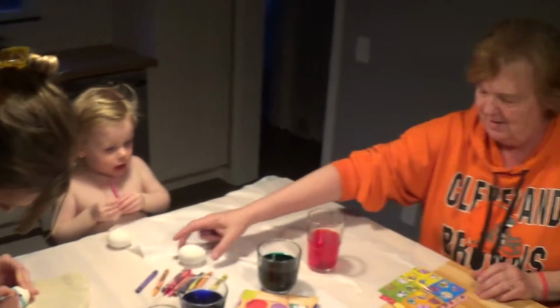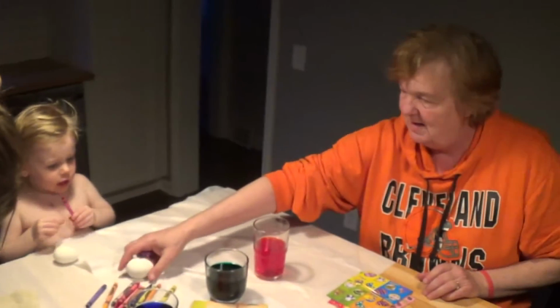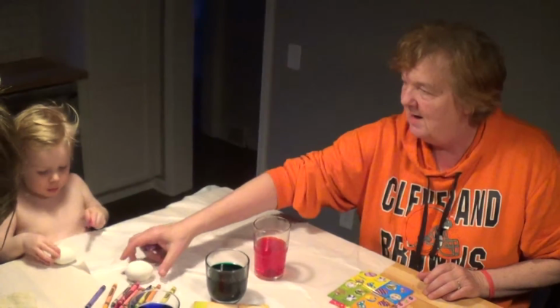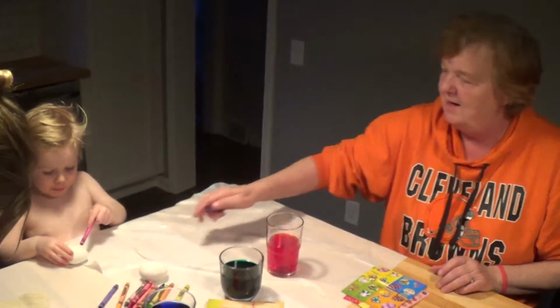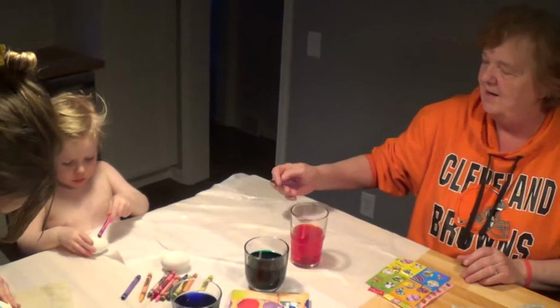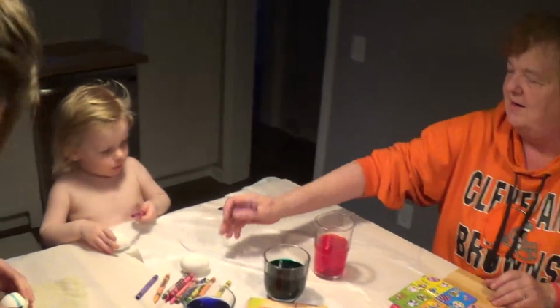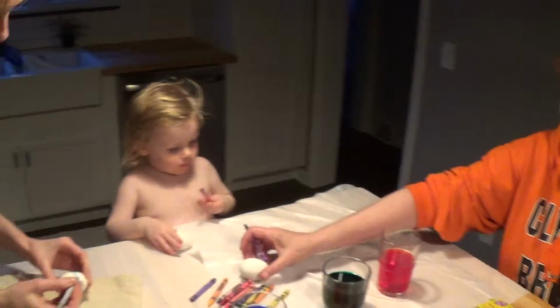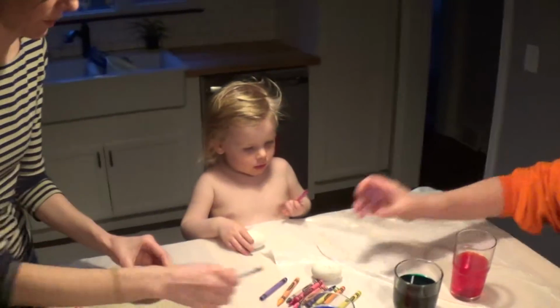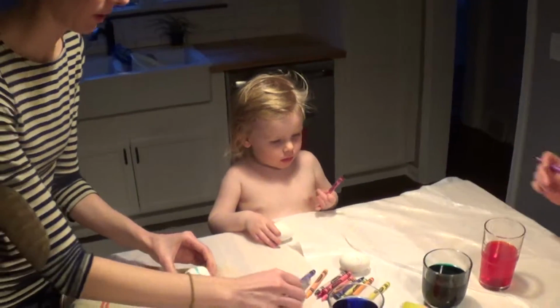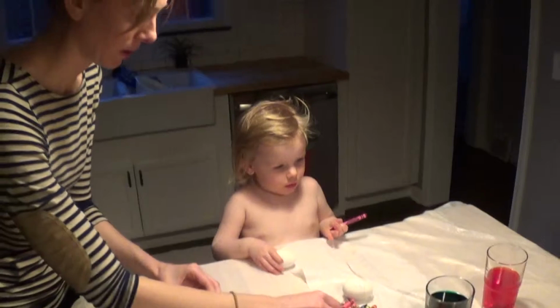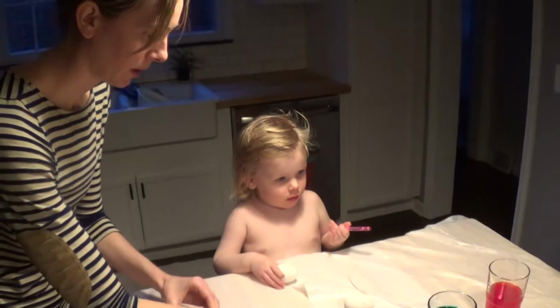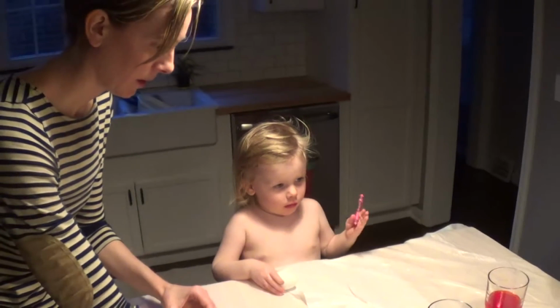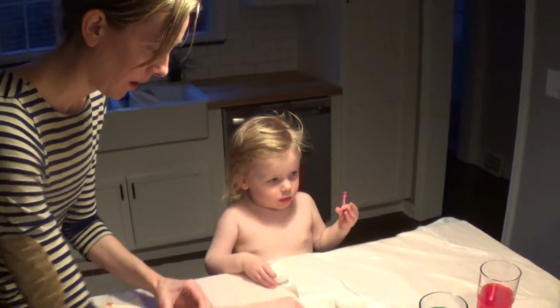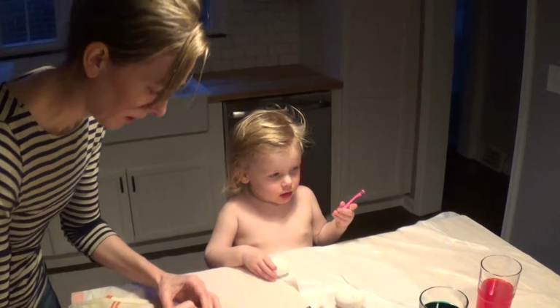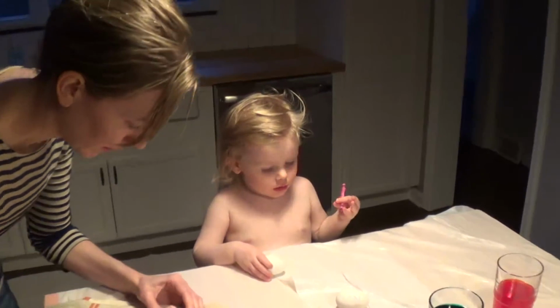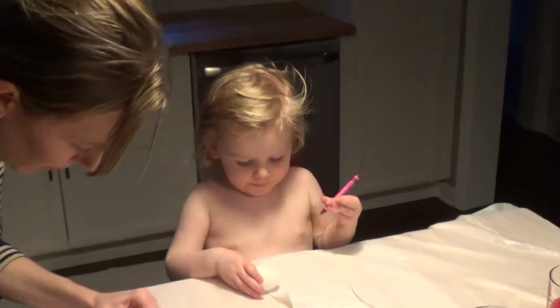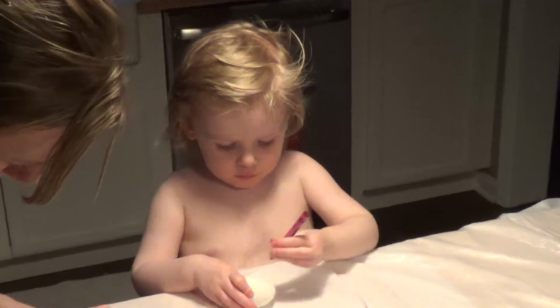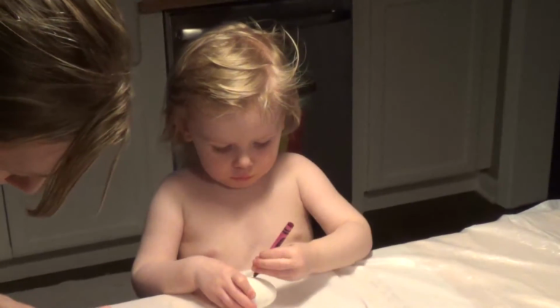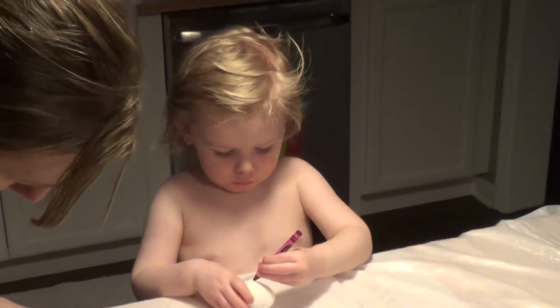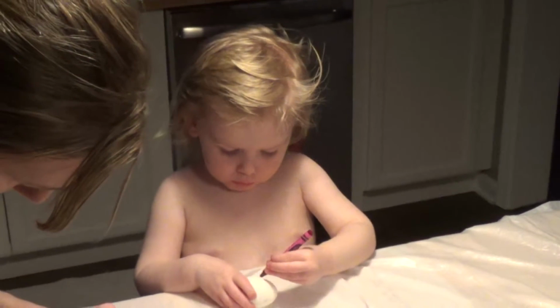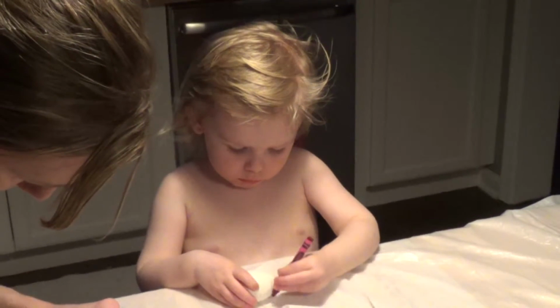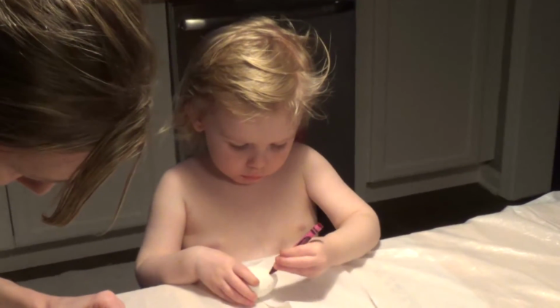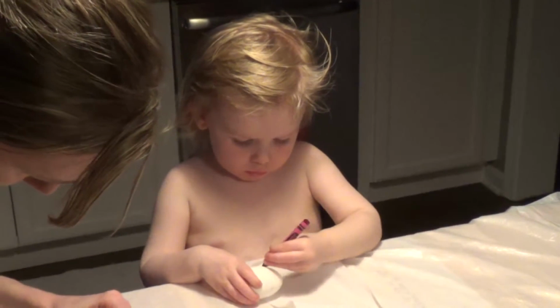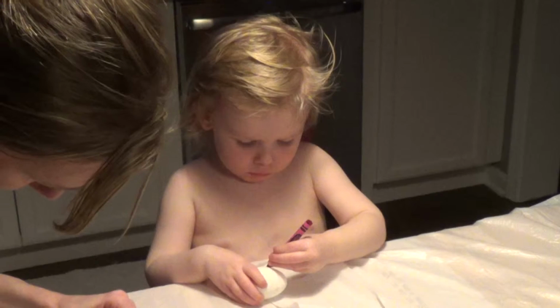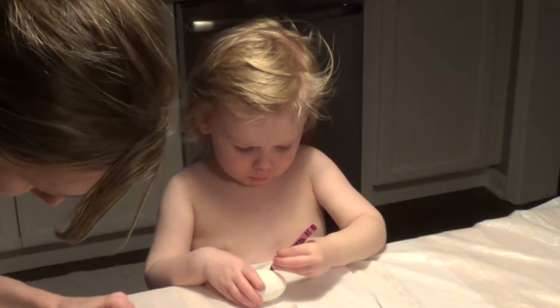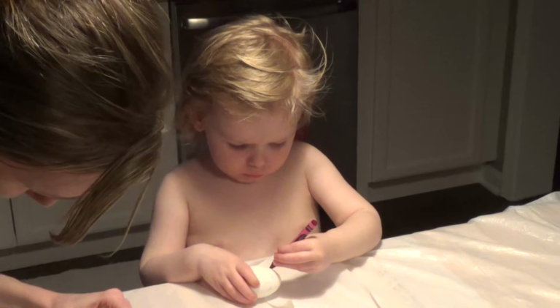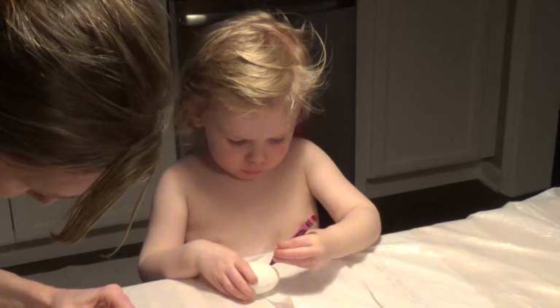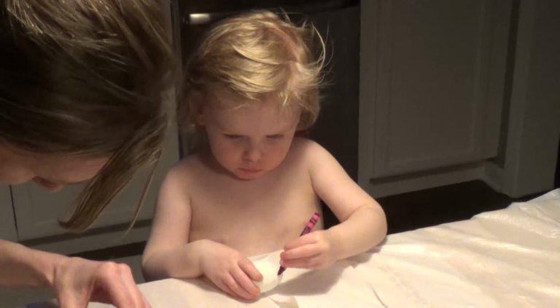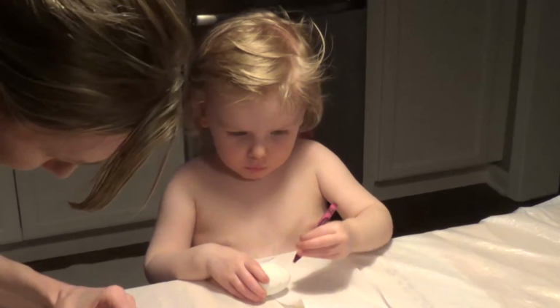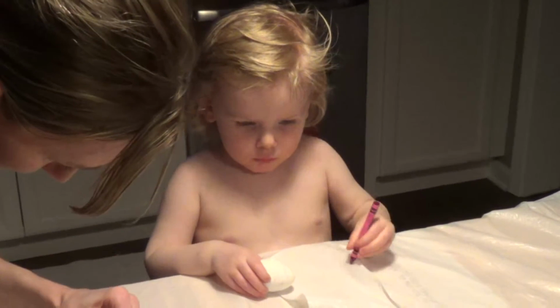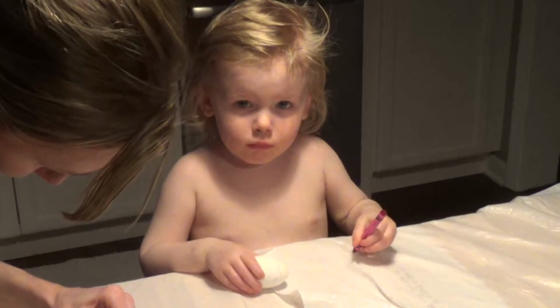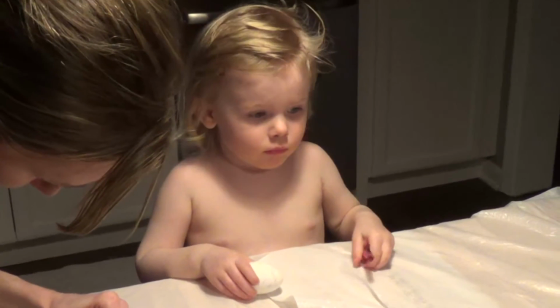And then I'll put... You're going to put Nana's name on an egg? Yeah. What about Grandma?